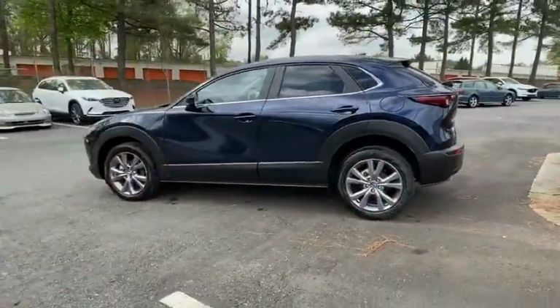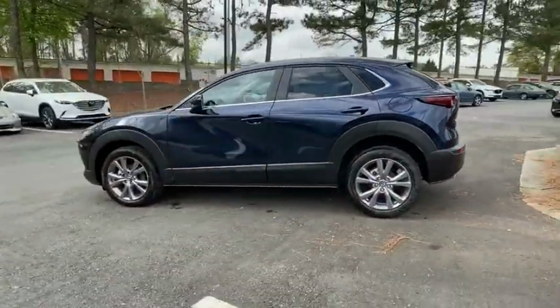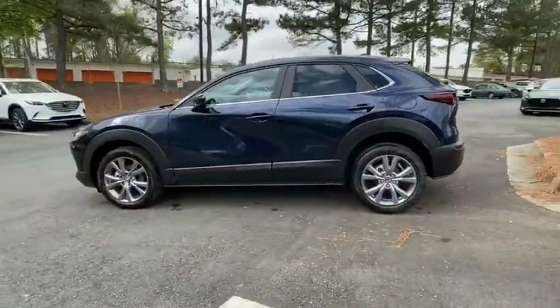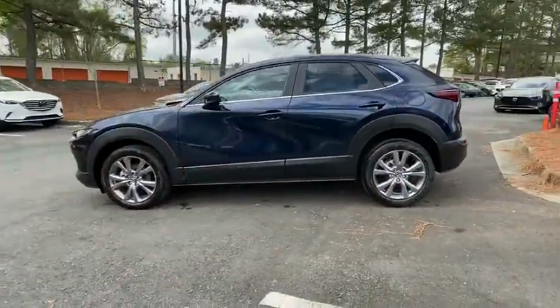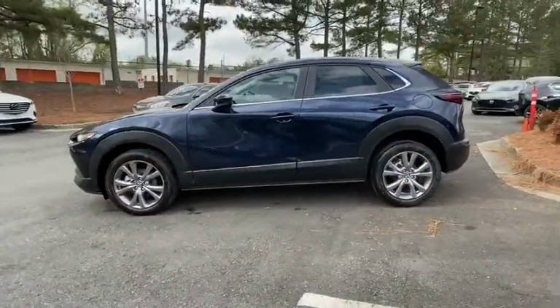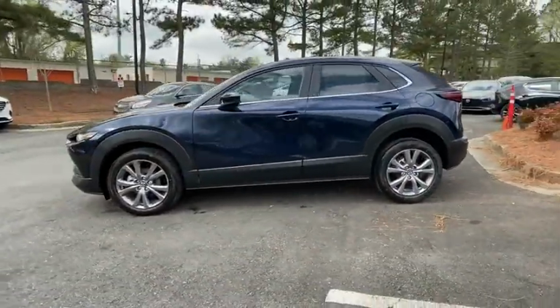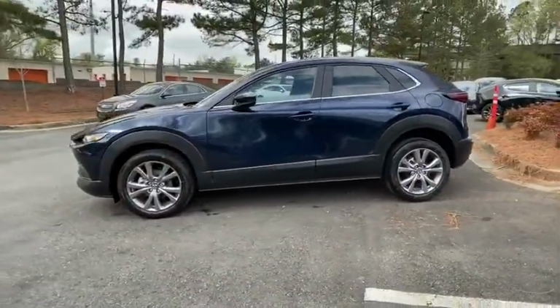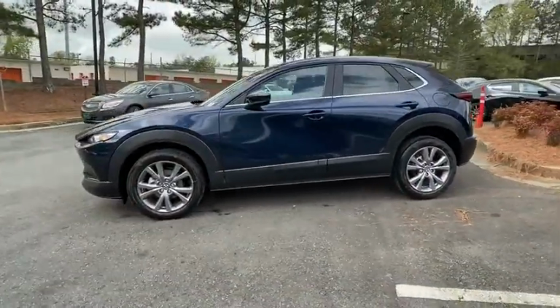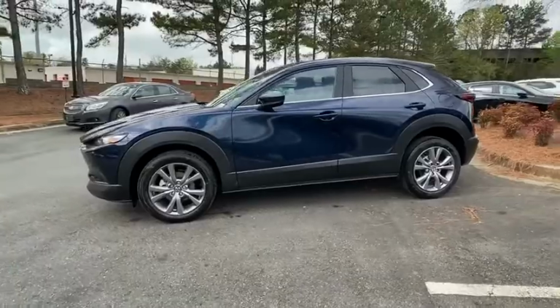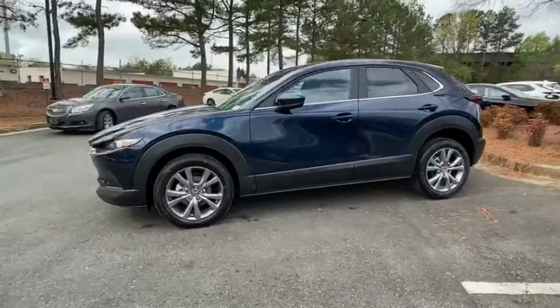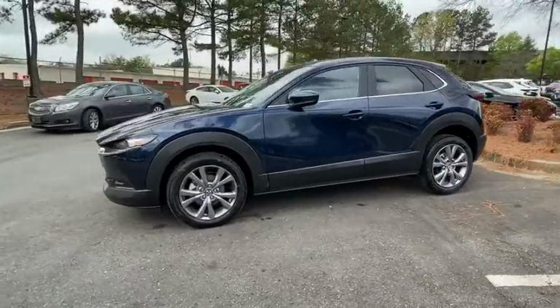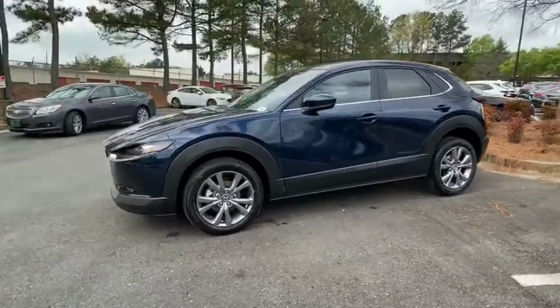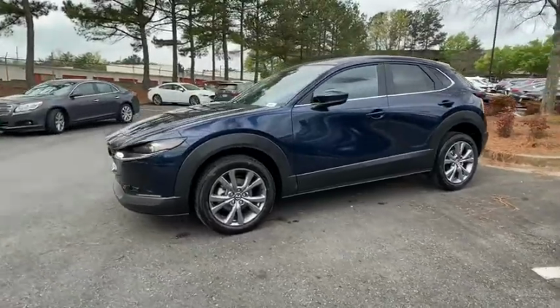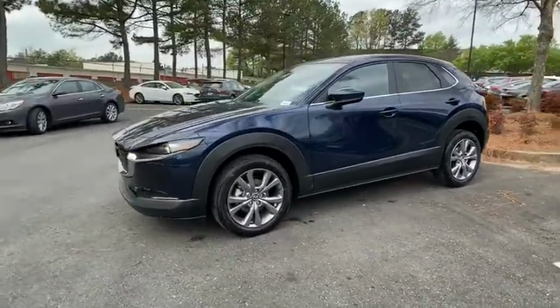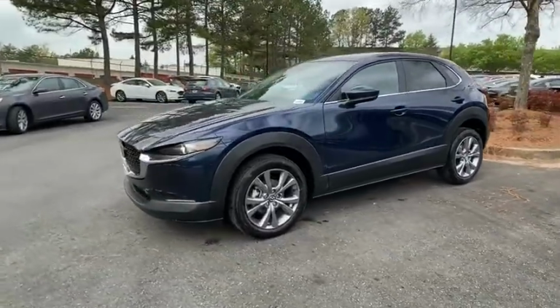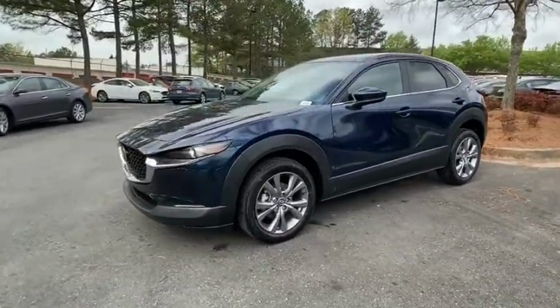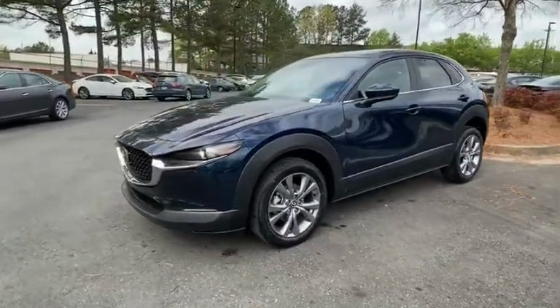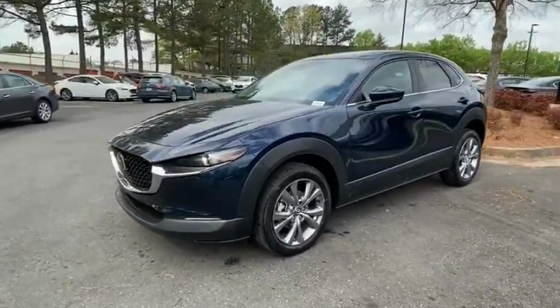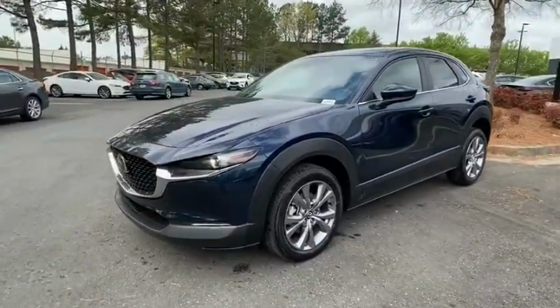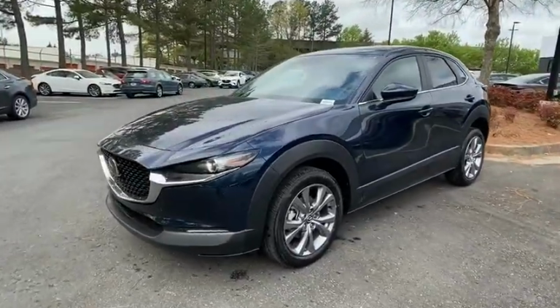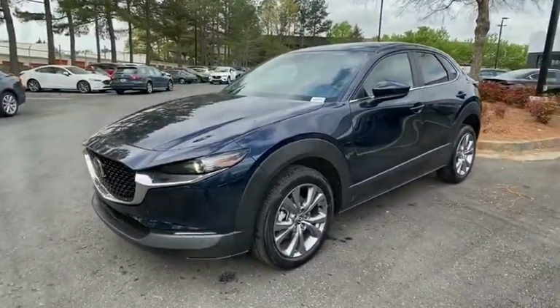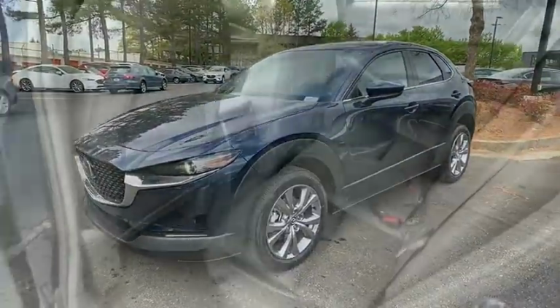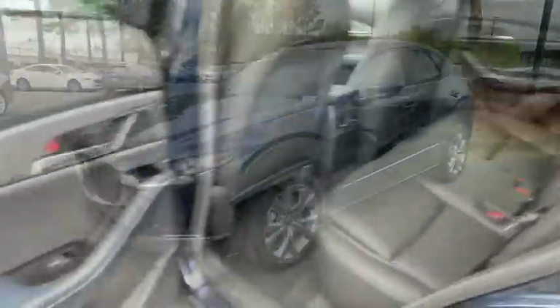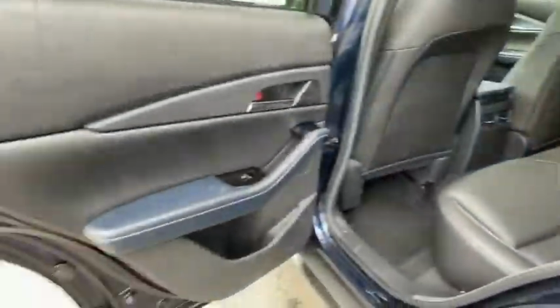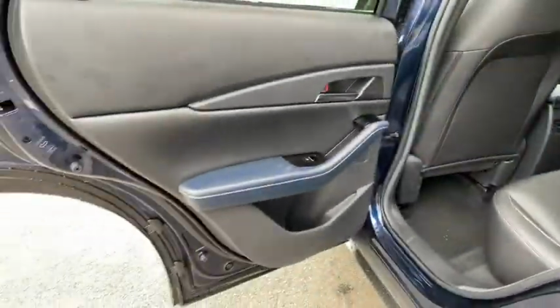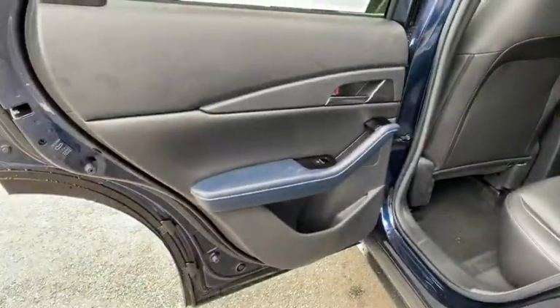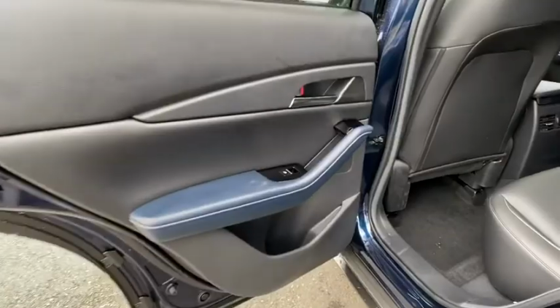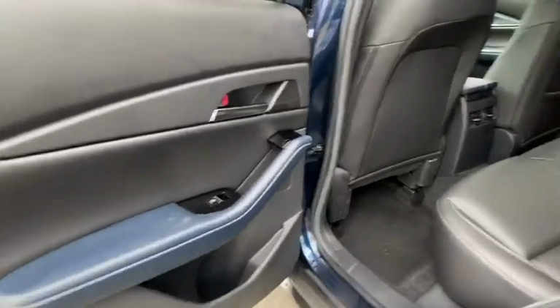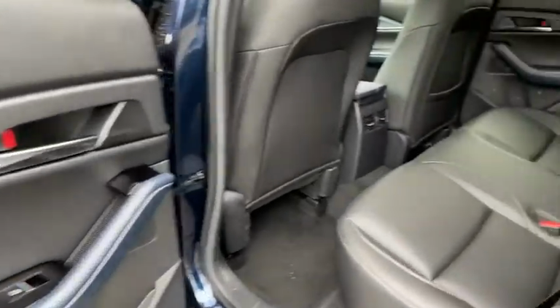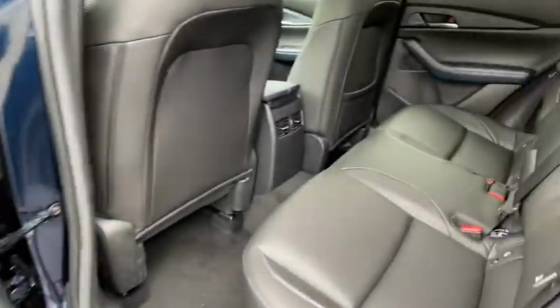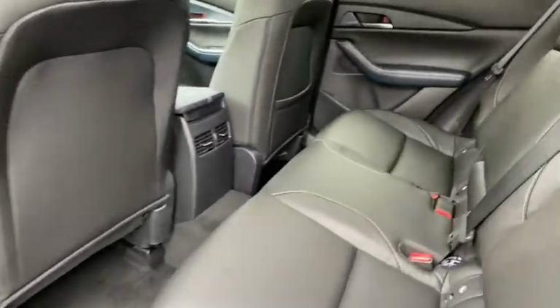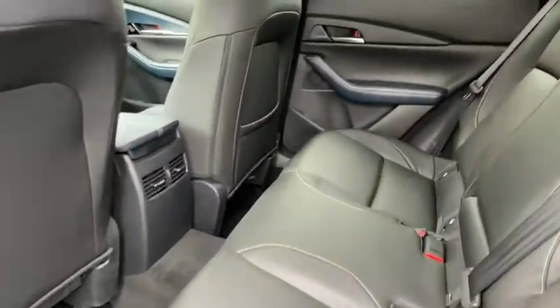Traction control, dual airbags, alloy wheels, power steering, four-wheel disc brakes, compass, electronic stability control, power windows.